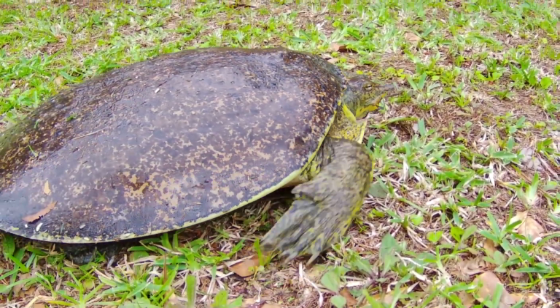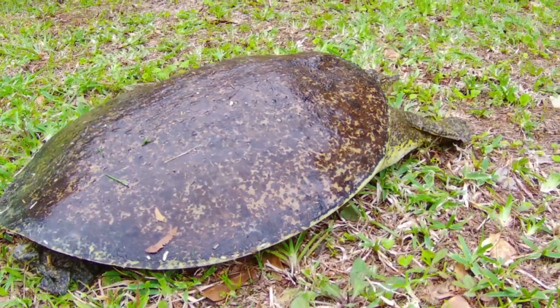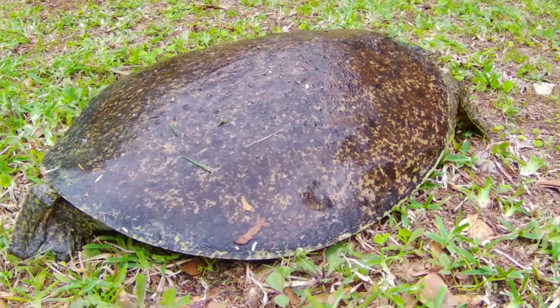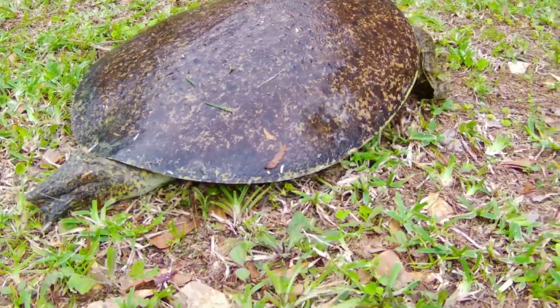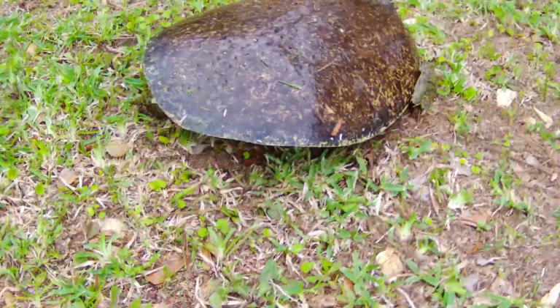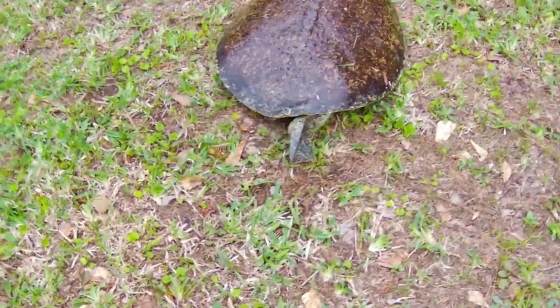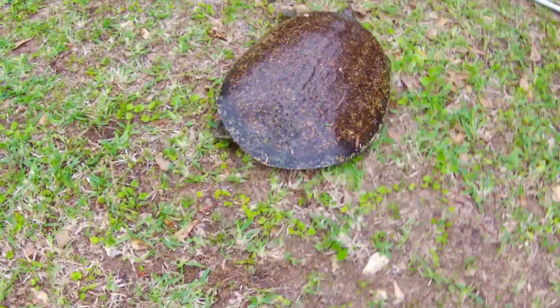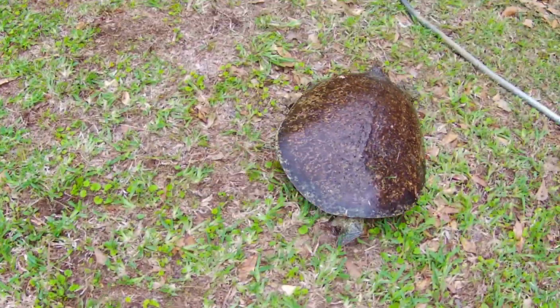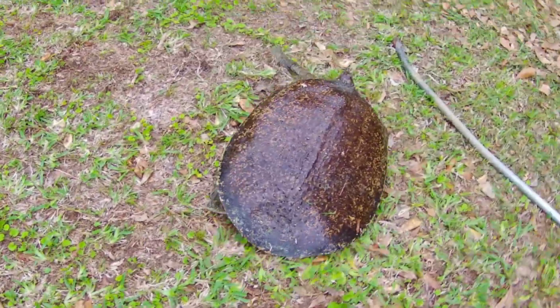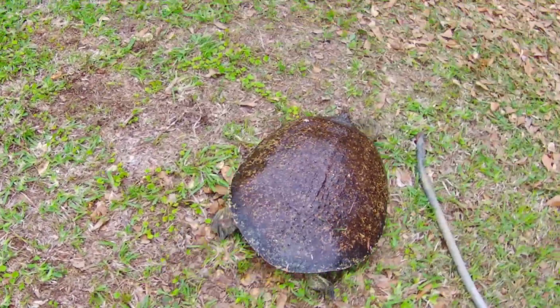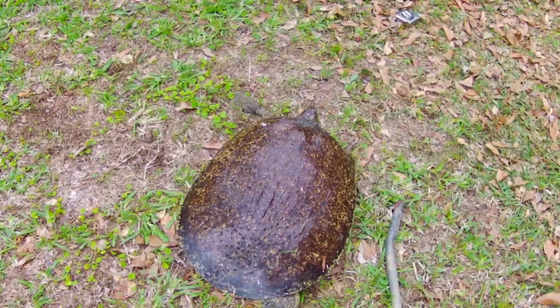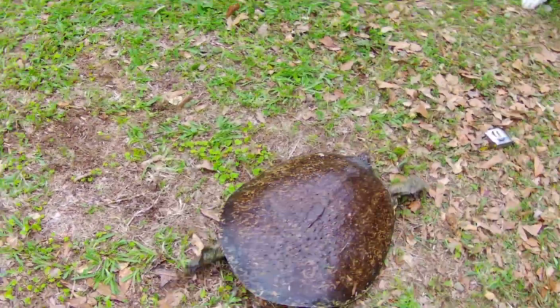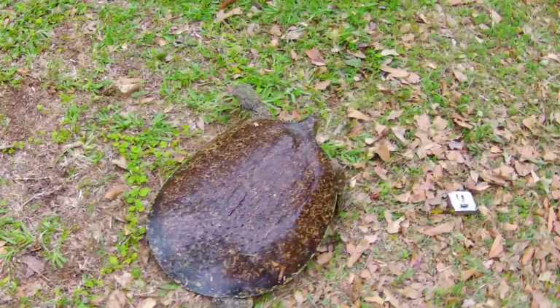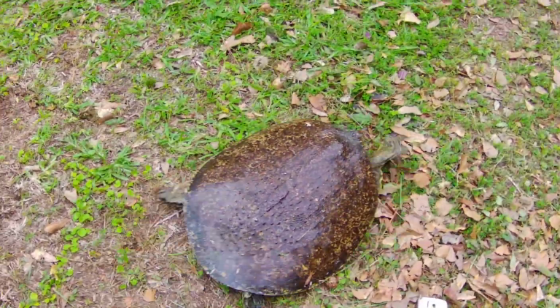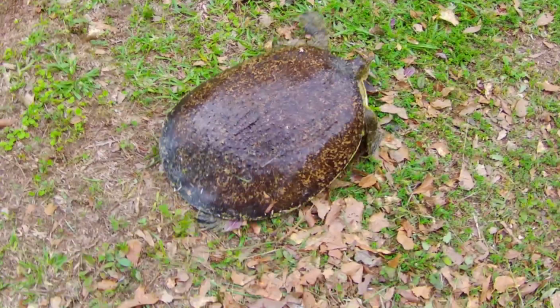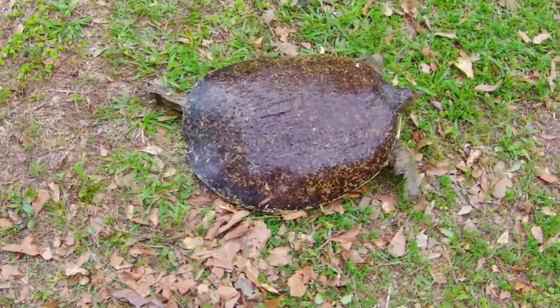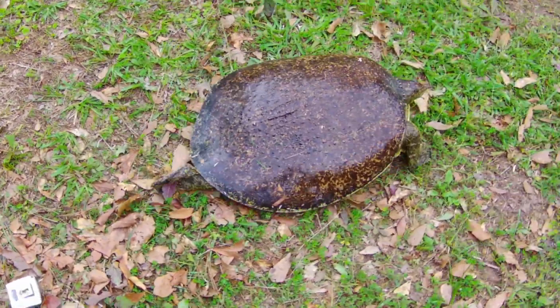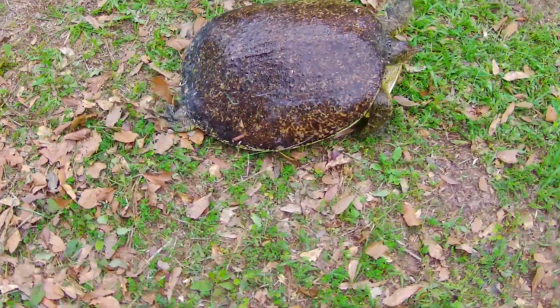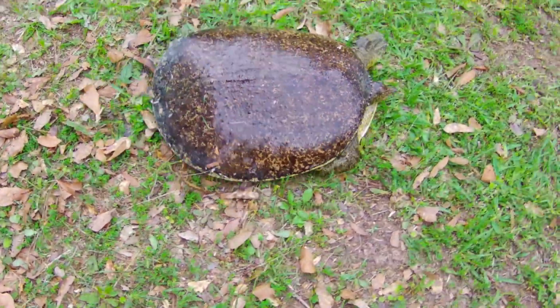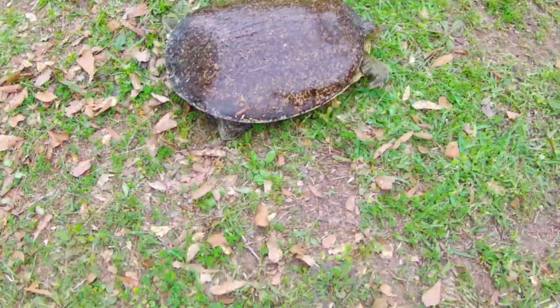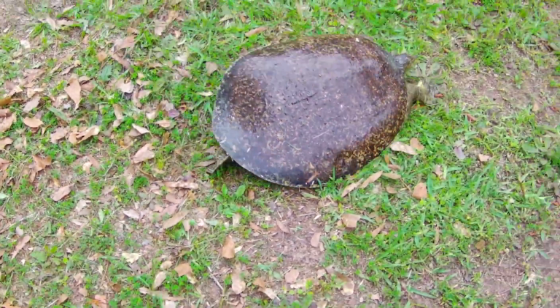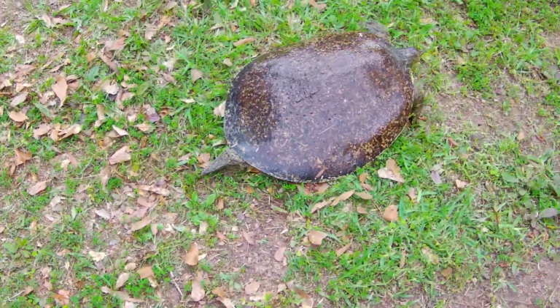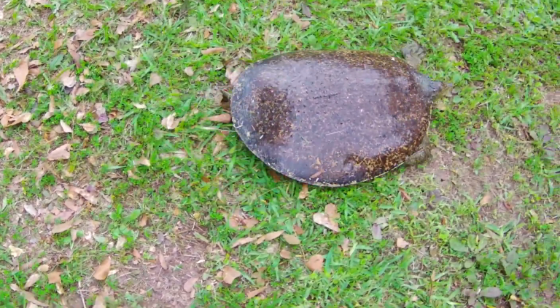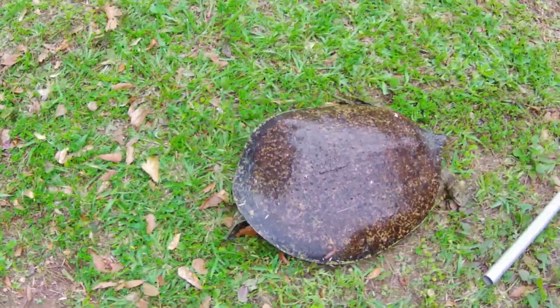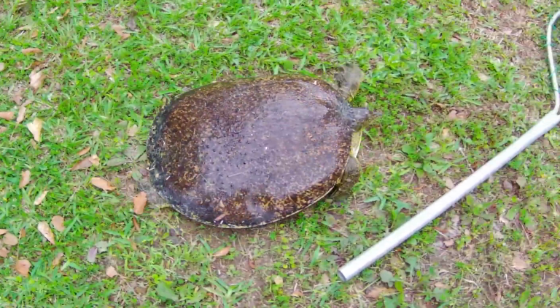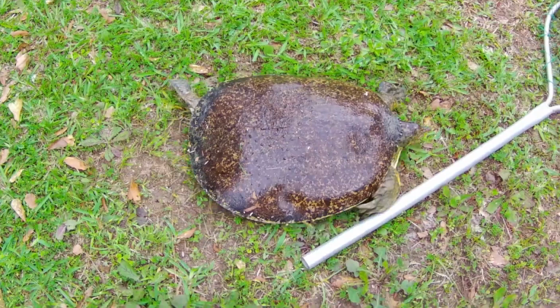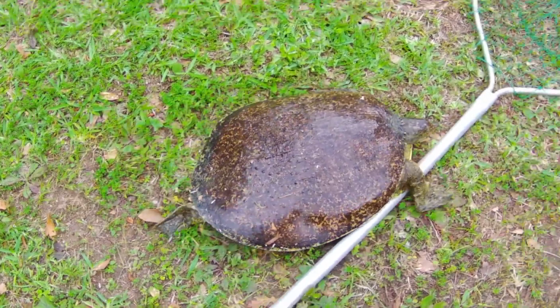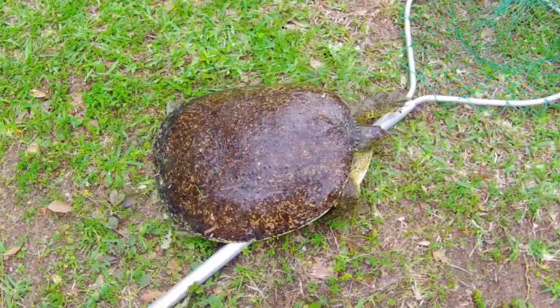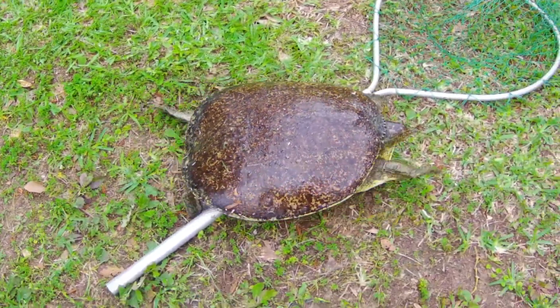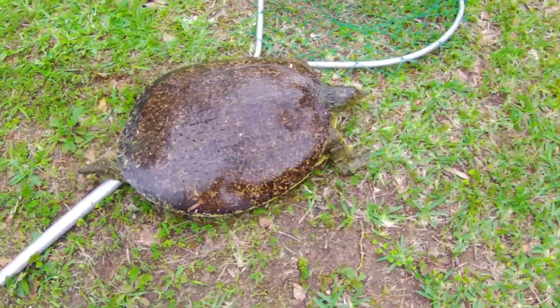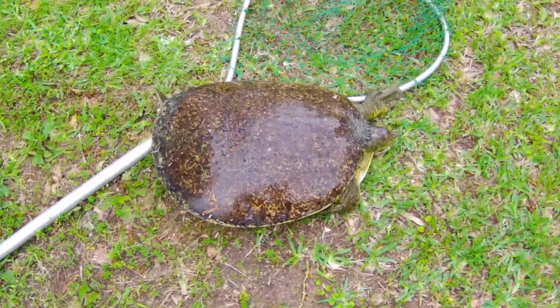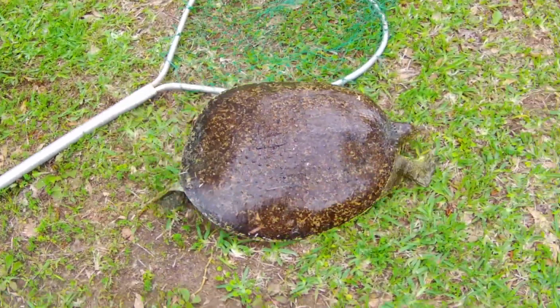Moving on land is not a problem for these turtles. They can cover some ground if needed, like this one trying to get back to the pond. They eat a wide variety of things, including fish, crayfish, vegetation, and aquatic insects. It looks like fishing bait is also on the menu.